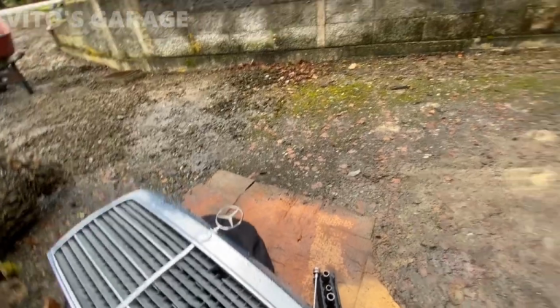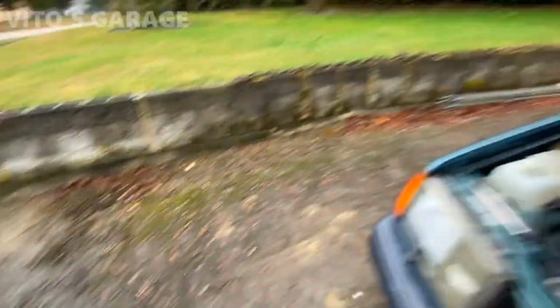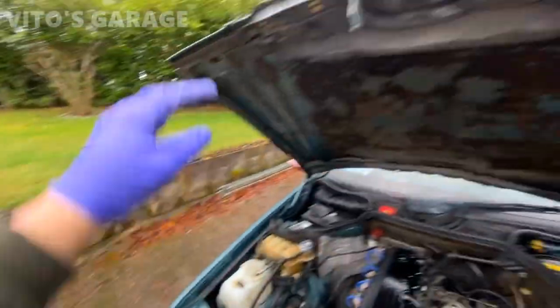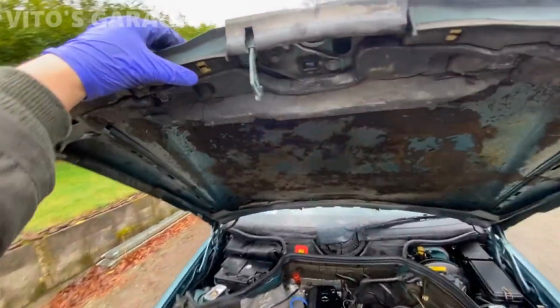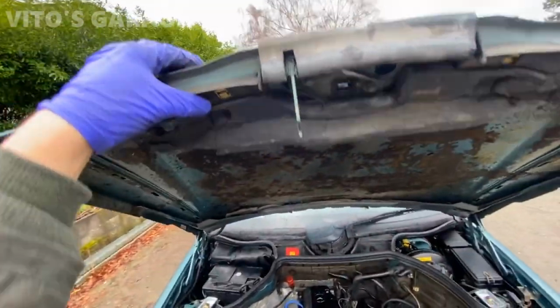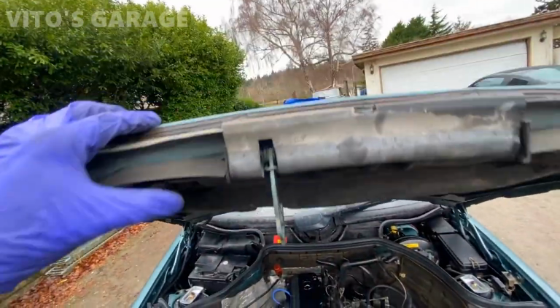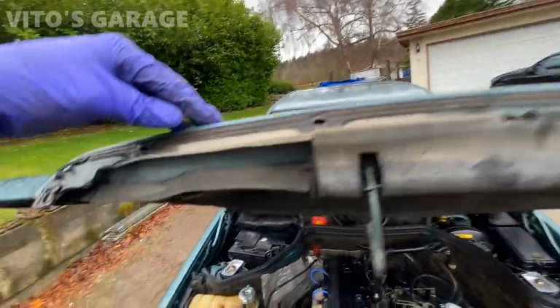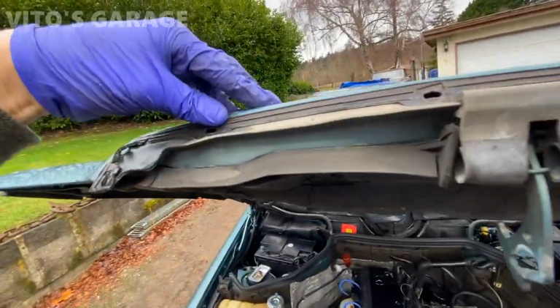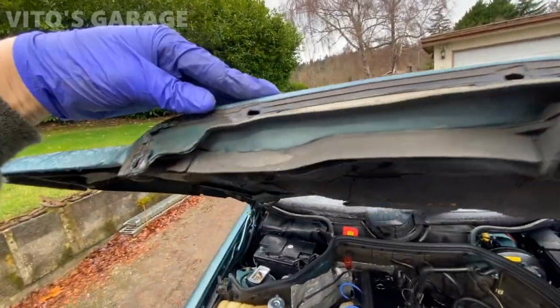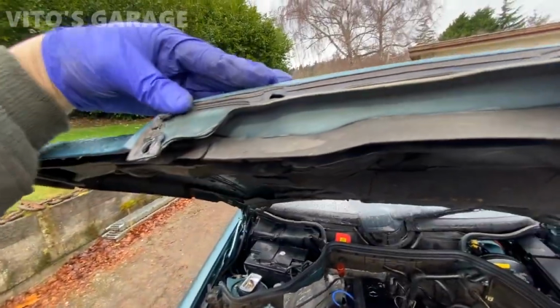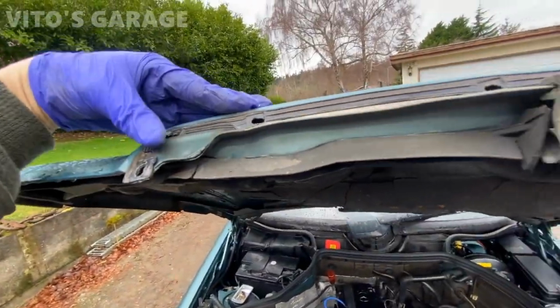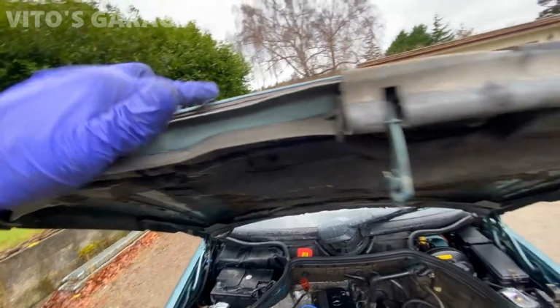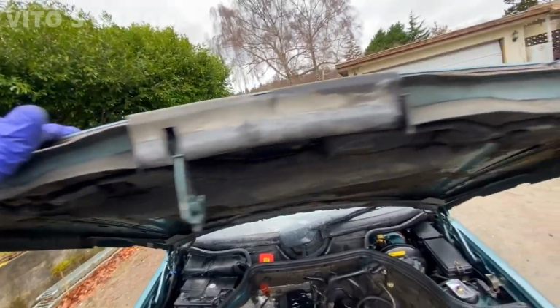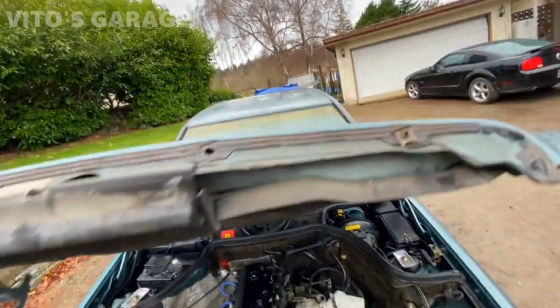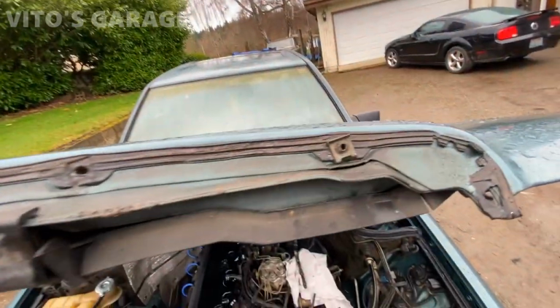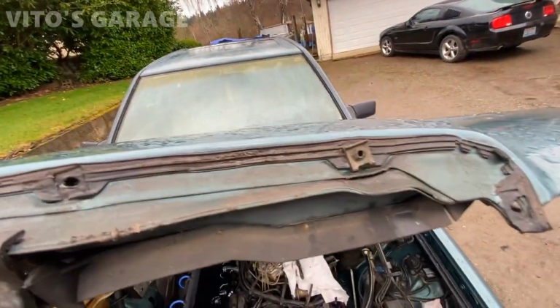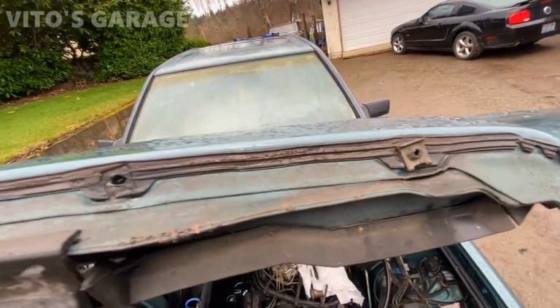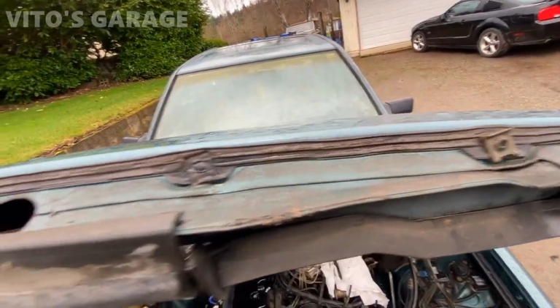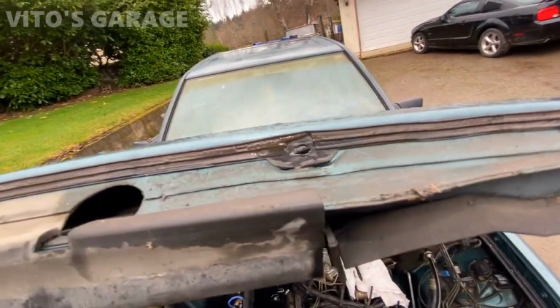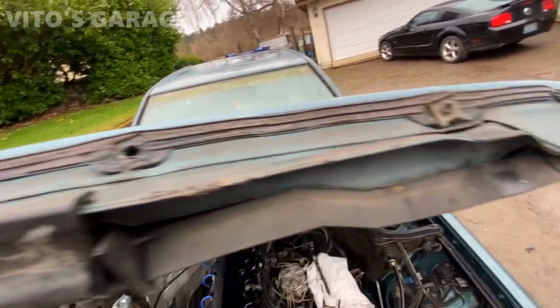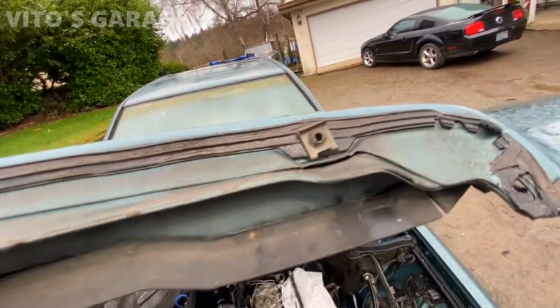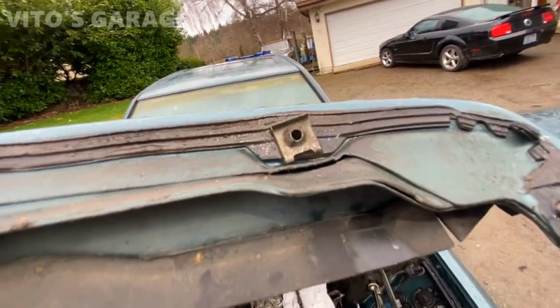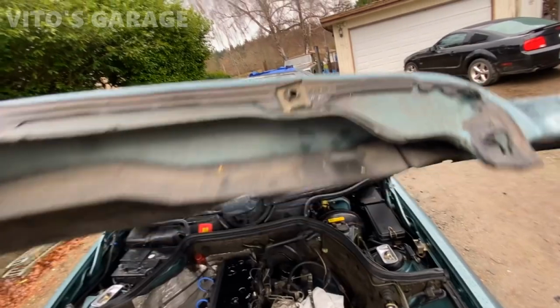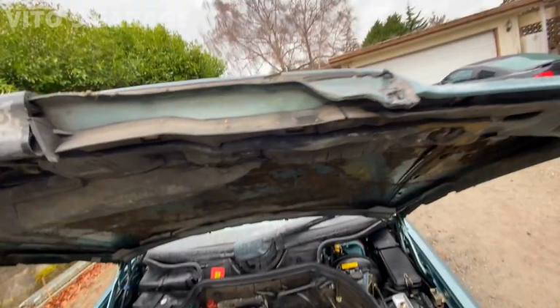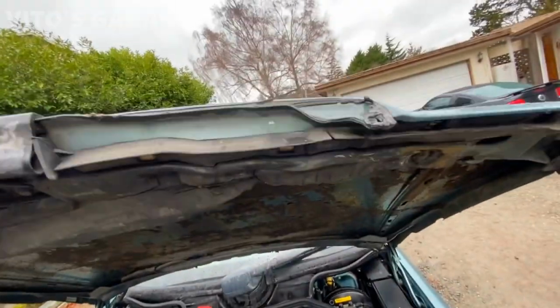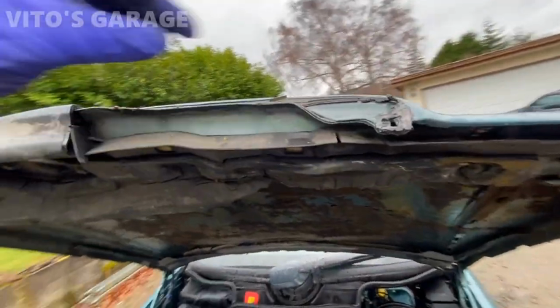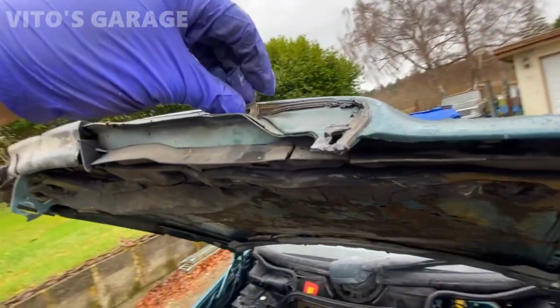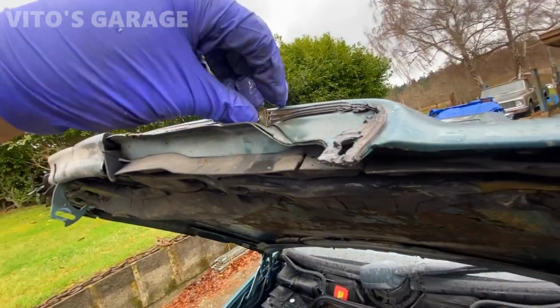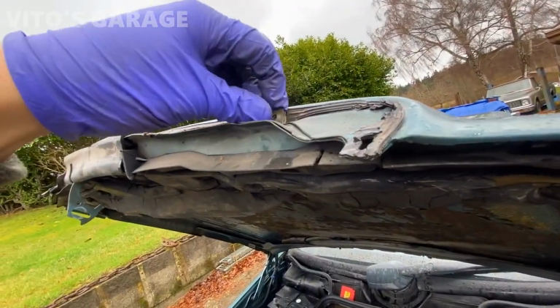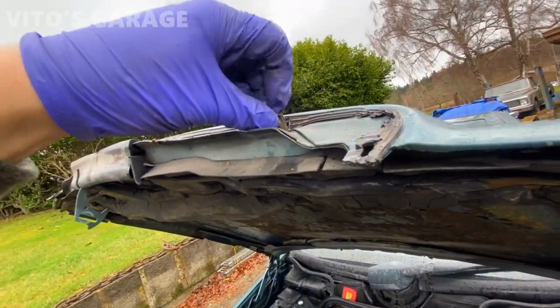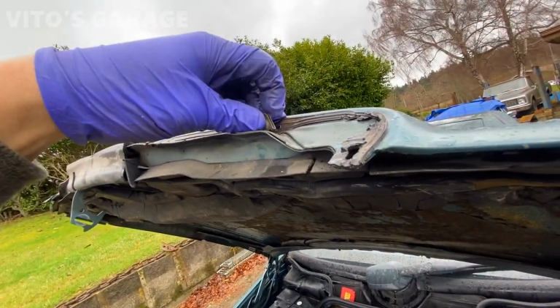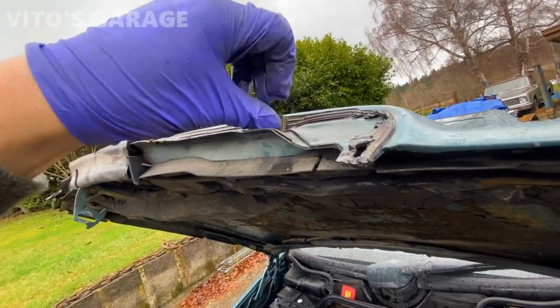Now, there's also this gasket — a grill gasket. This is all intact. We're just going to clean a bunch of this stuff and transfer this hardware back onto the new grill.